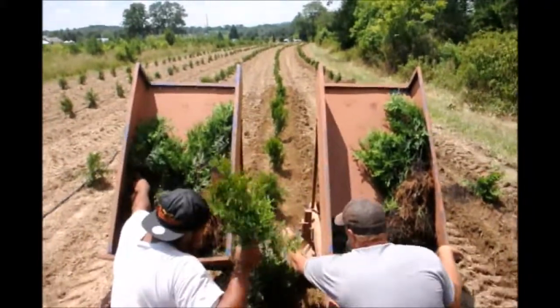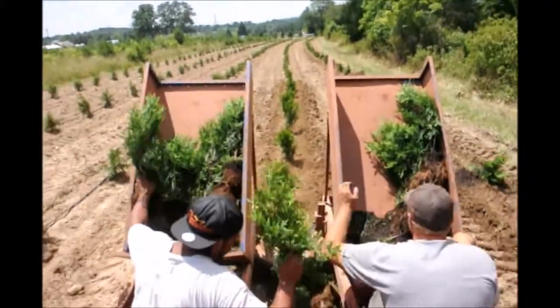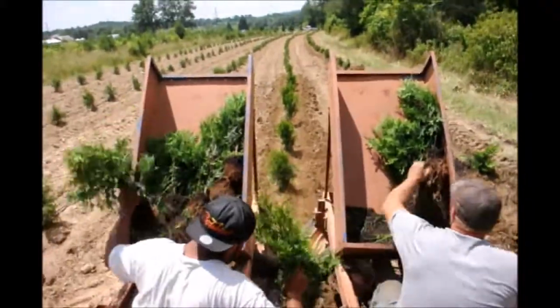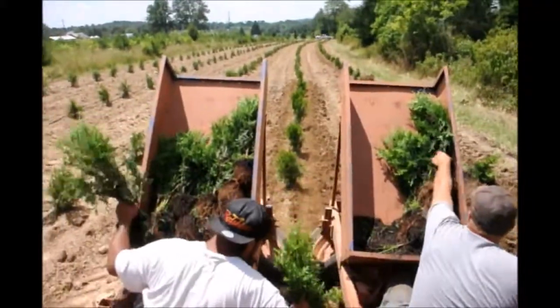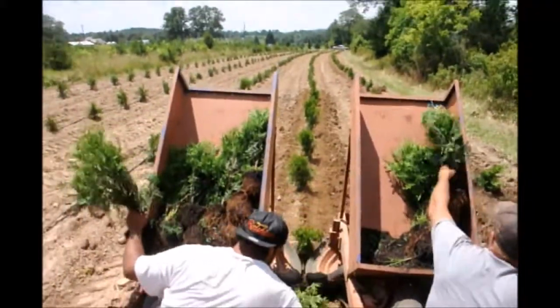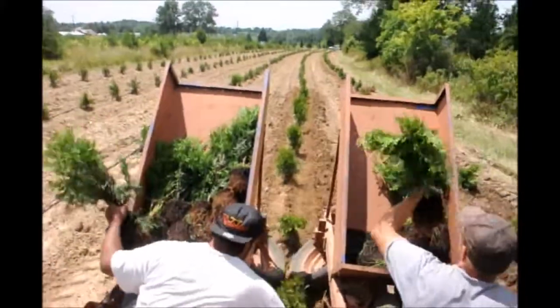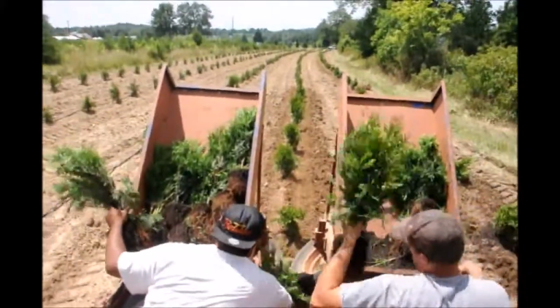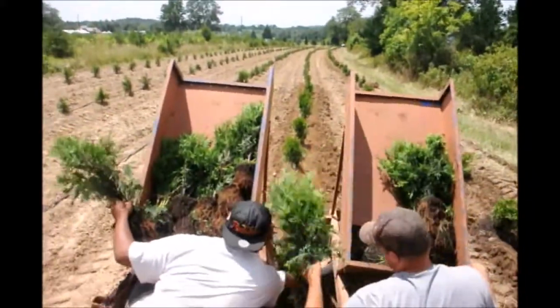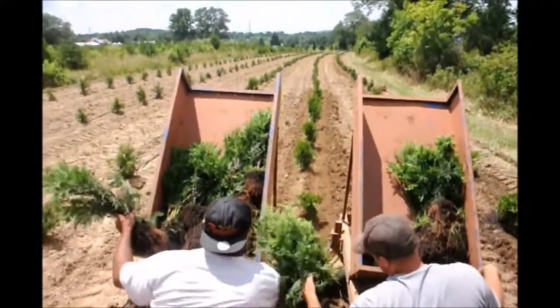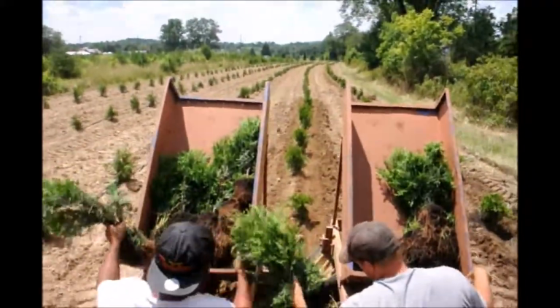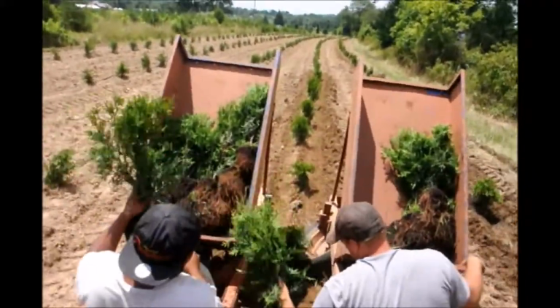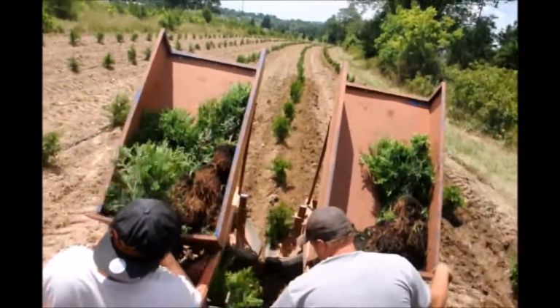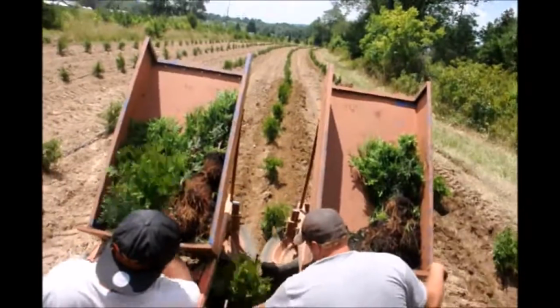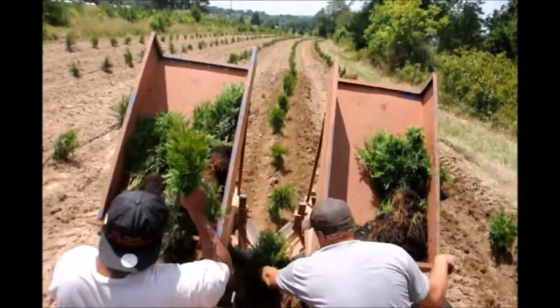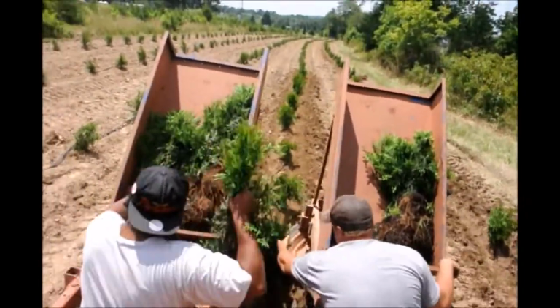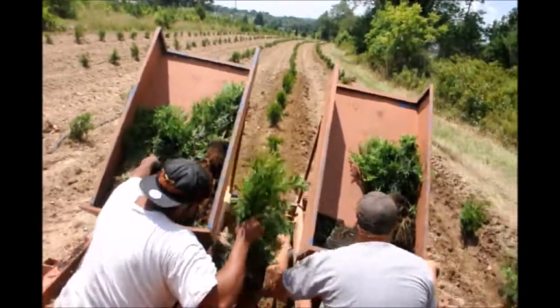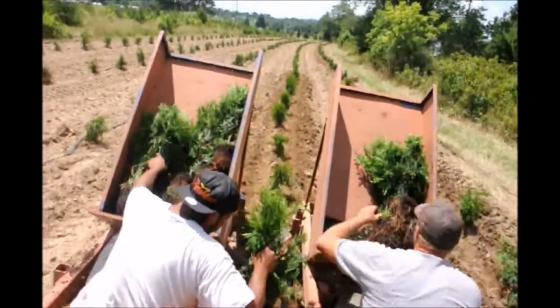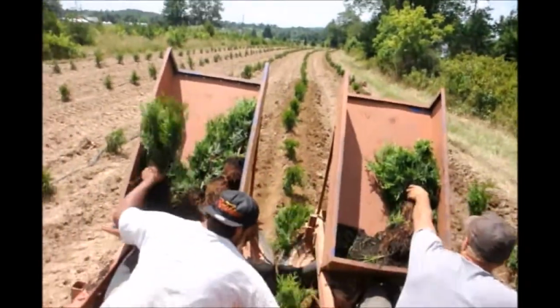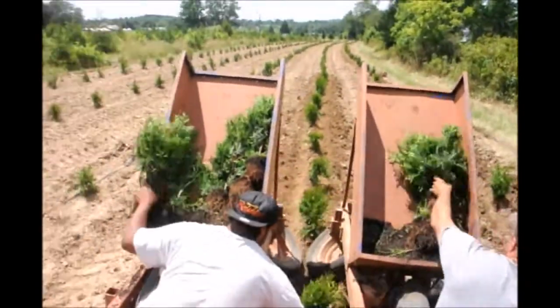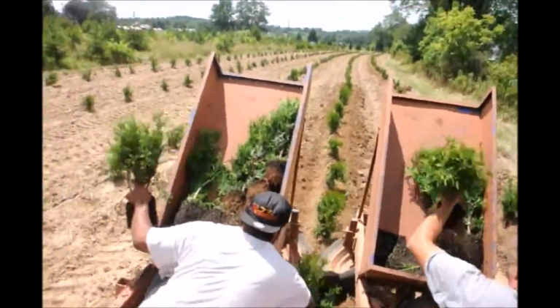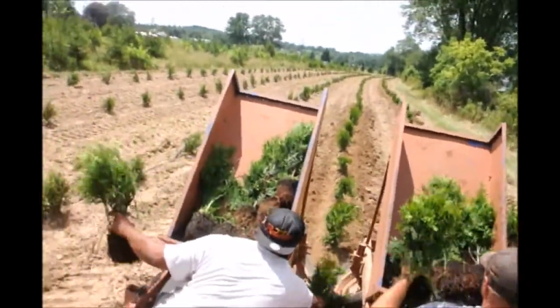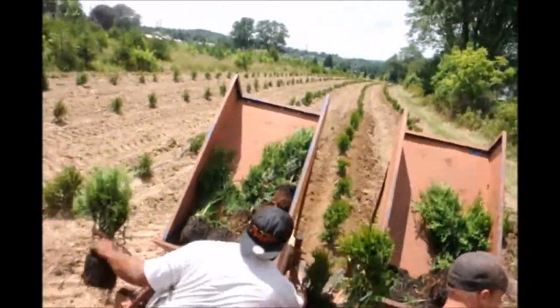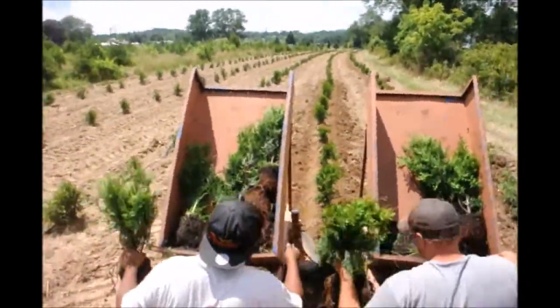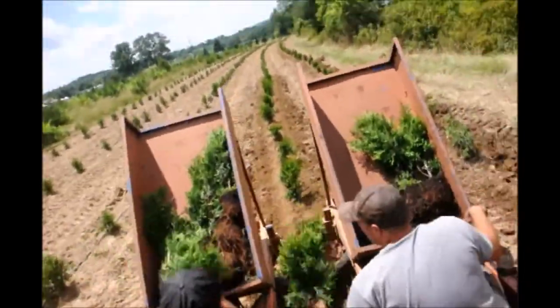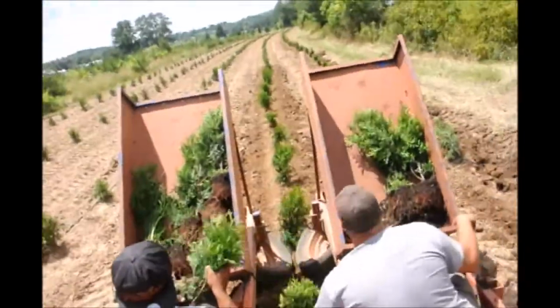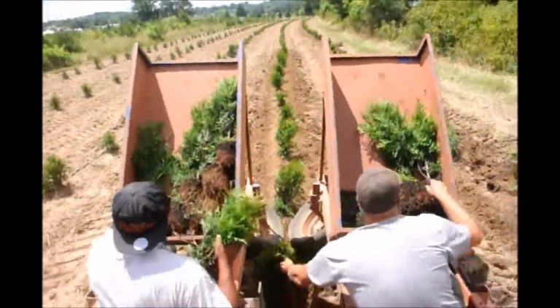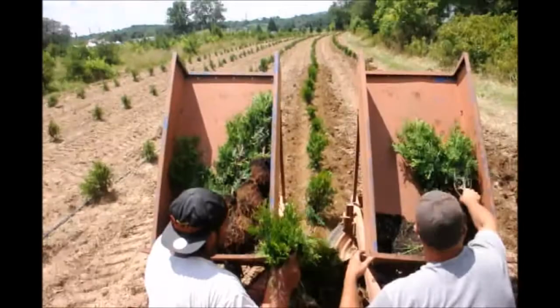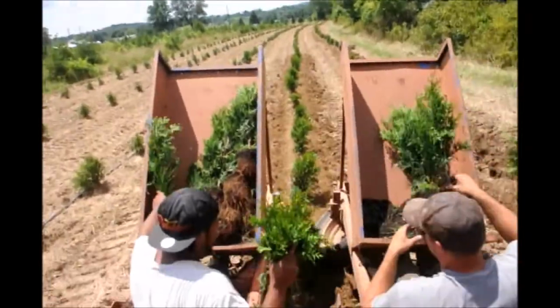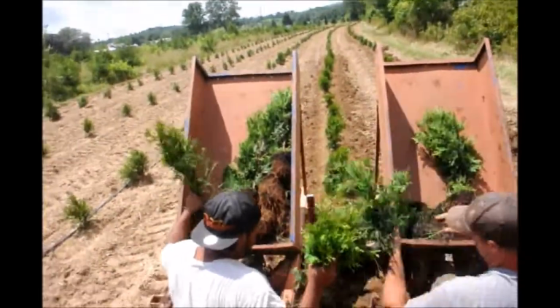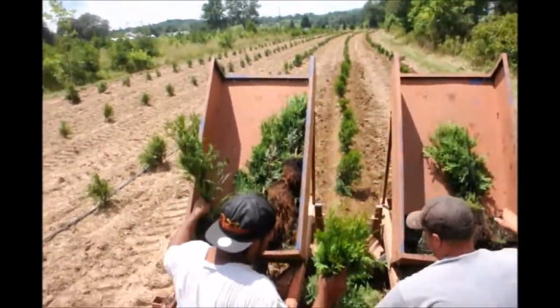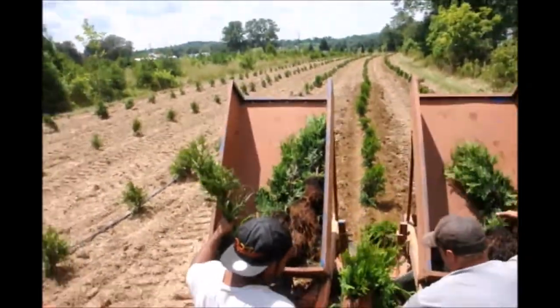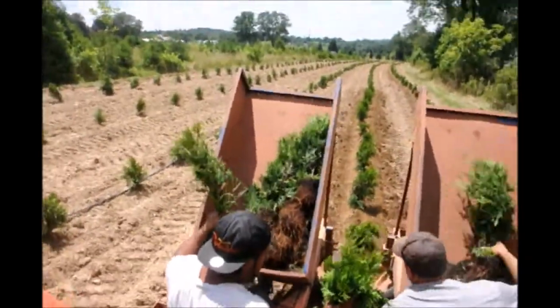We also rent tree planters and planting equipment. So if you want to grow some green giant arborvitae, we can help you, or we can supply you with full-grown trees.